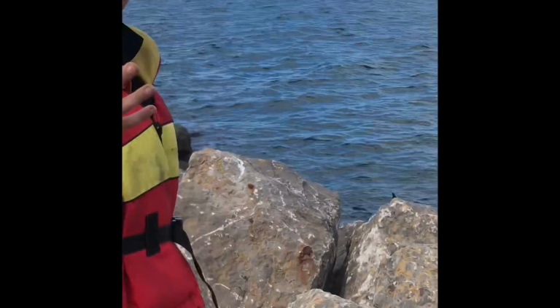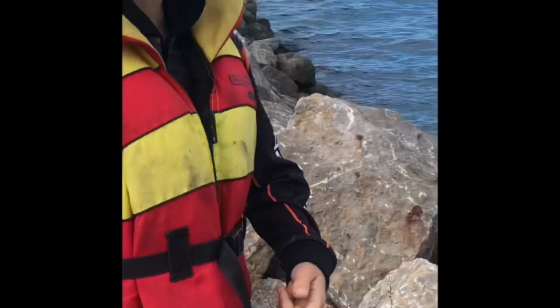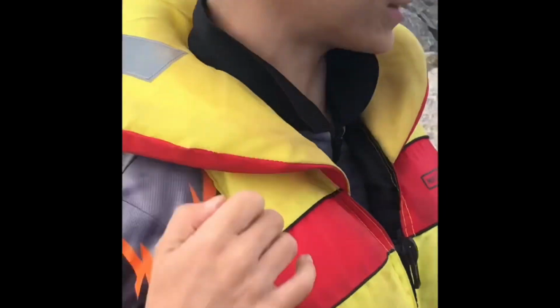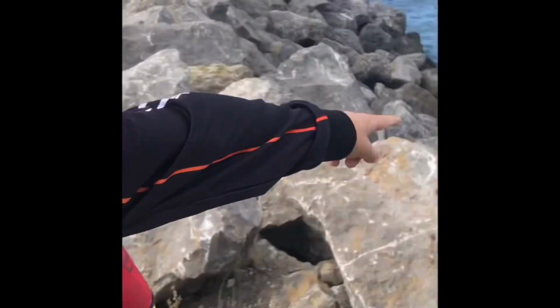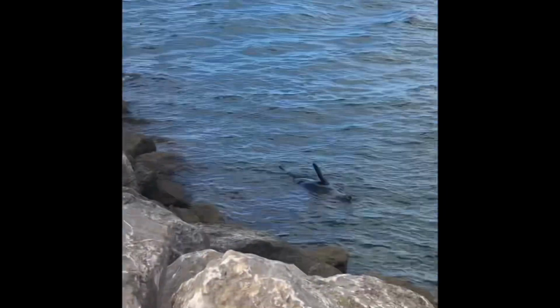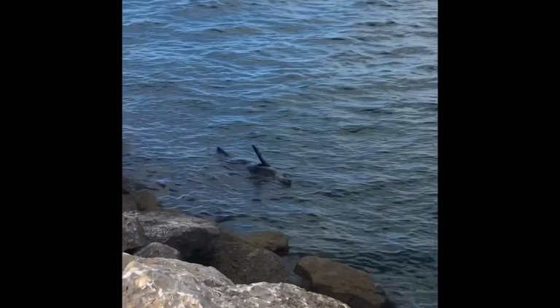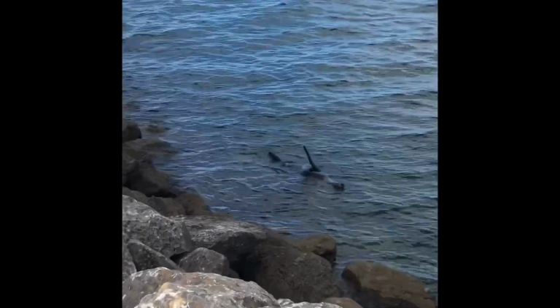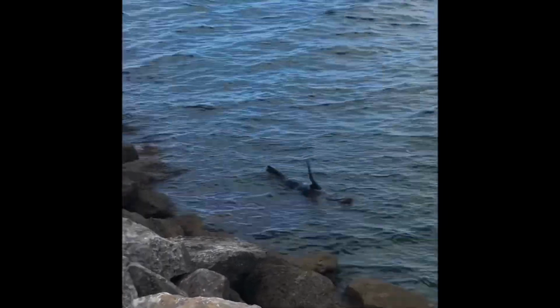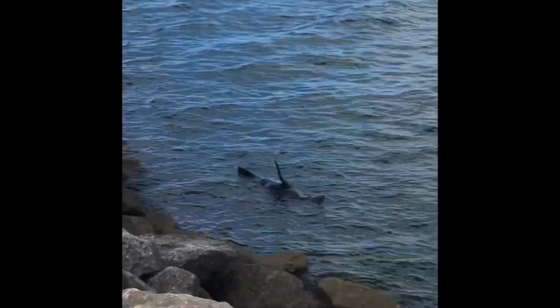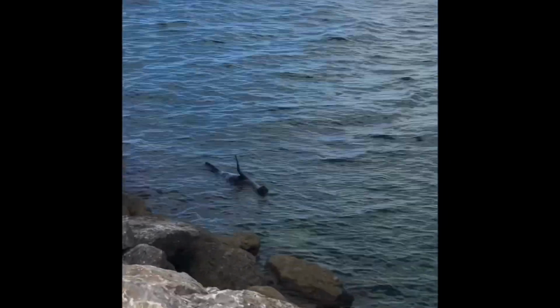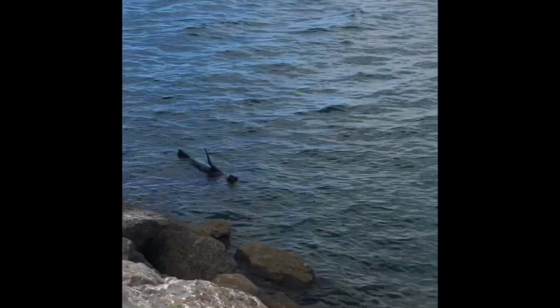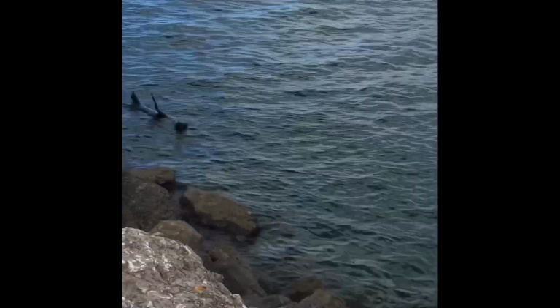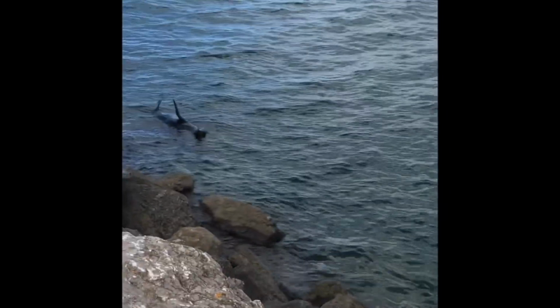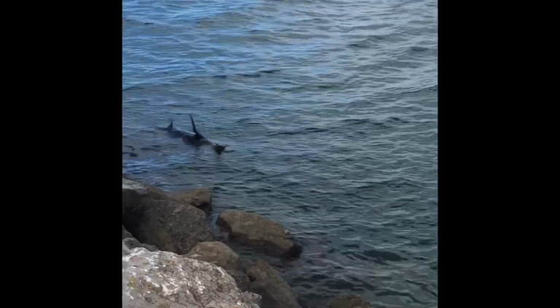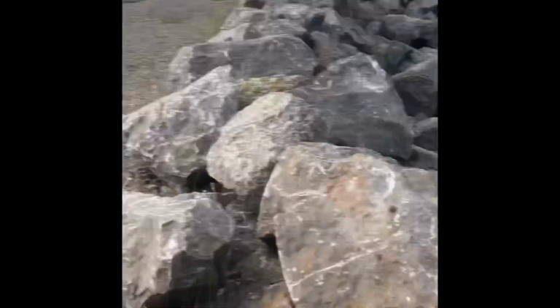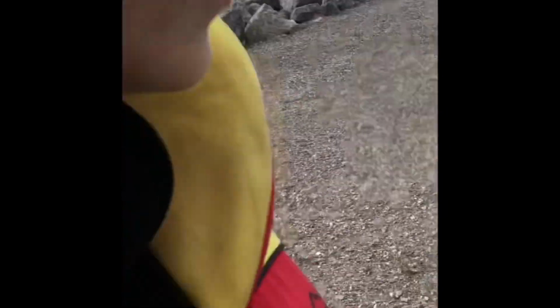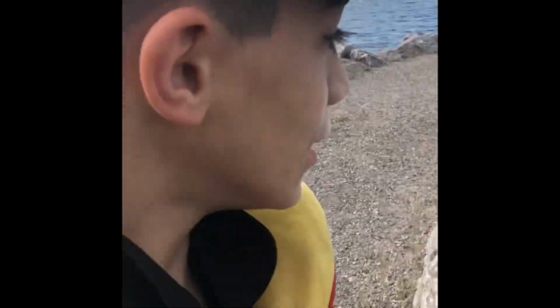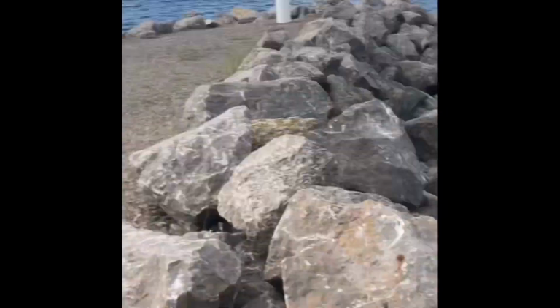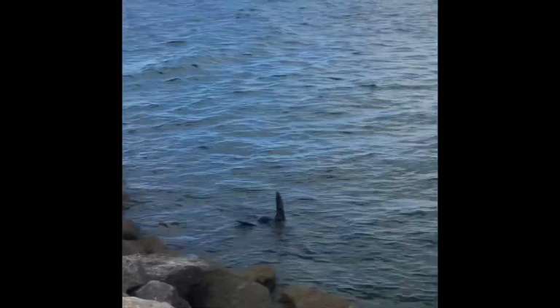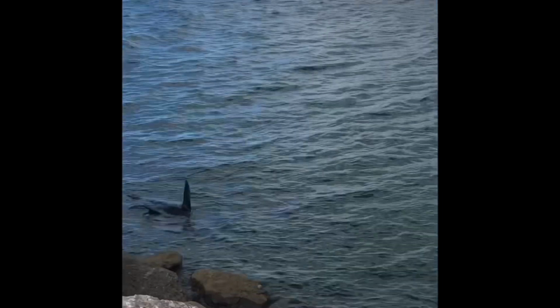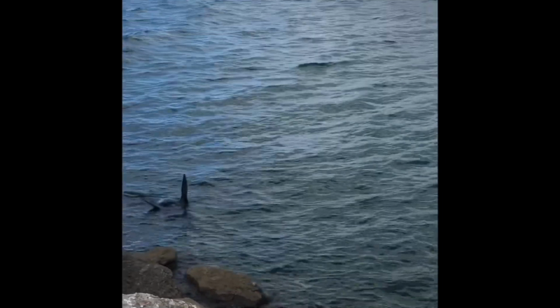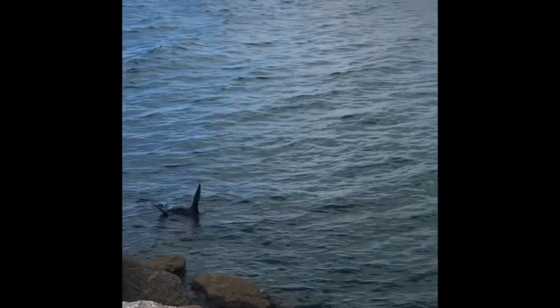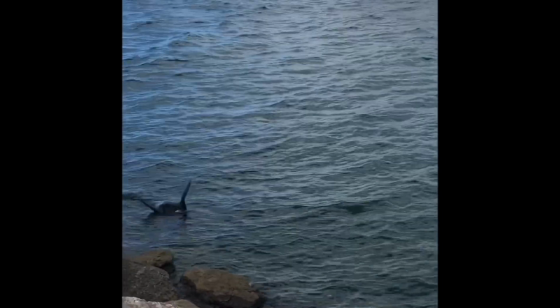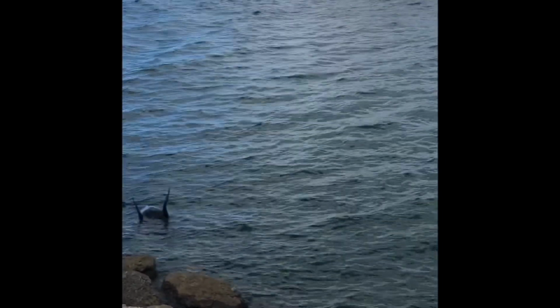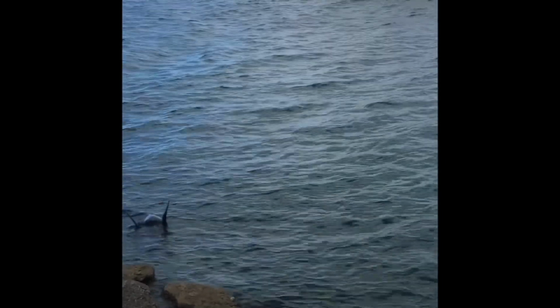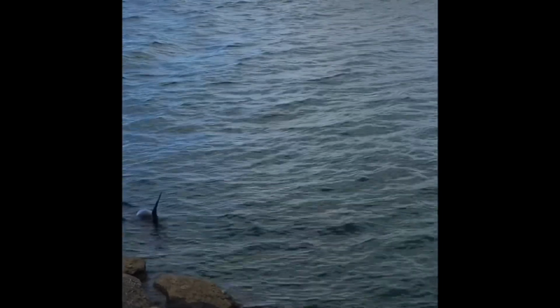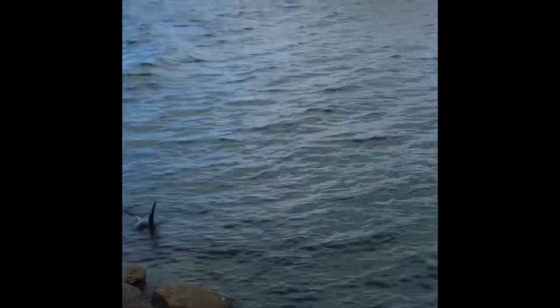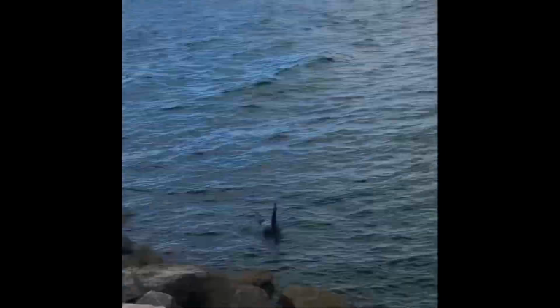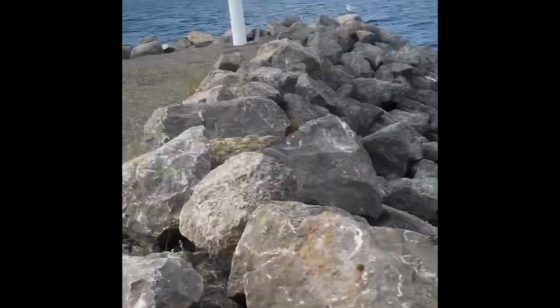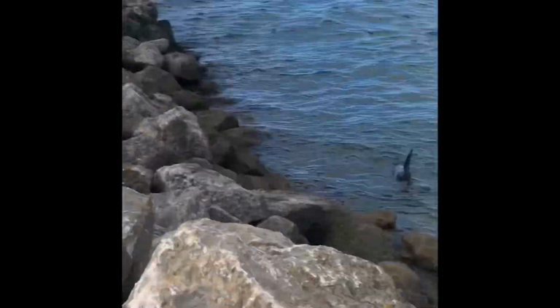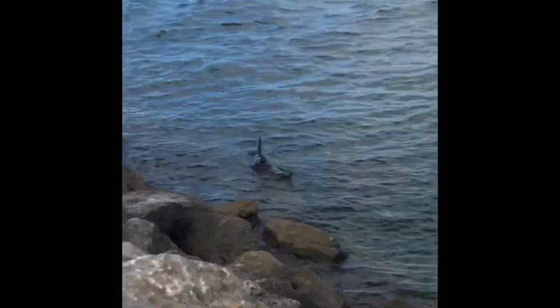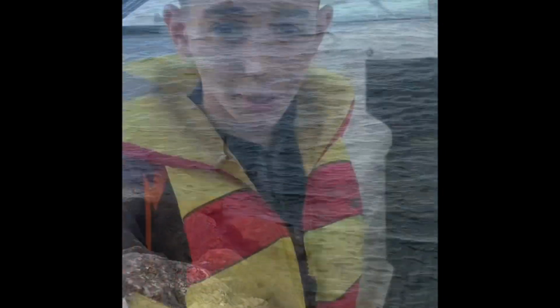We're just walking down the boat ramp and look, we've already found a little surprise — a little seal! How cool is that? Trust me though, I think today we're going to be seeing some even cooler things.